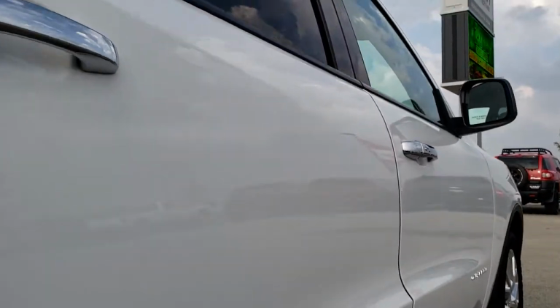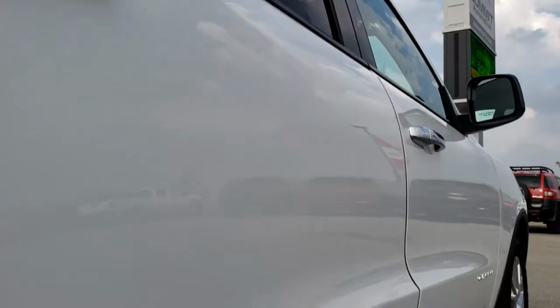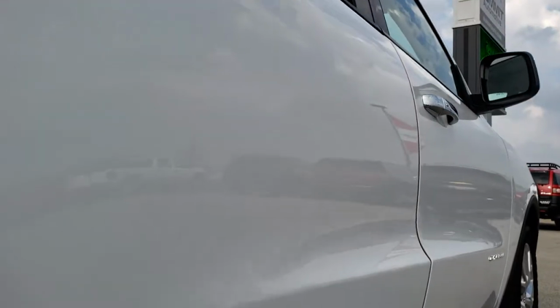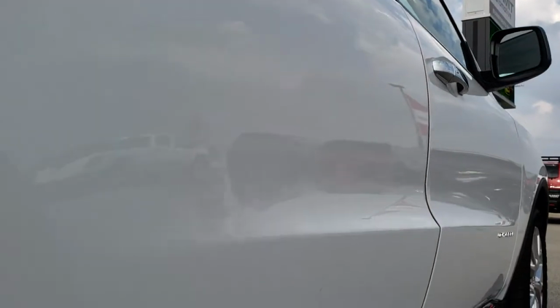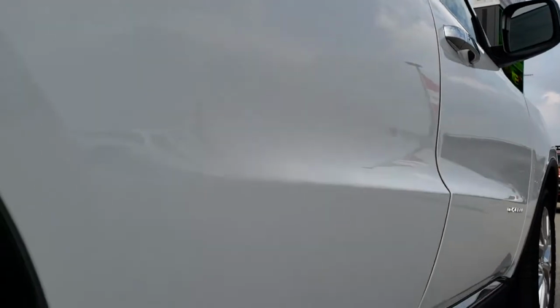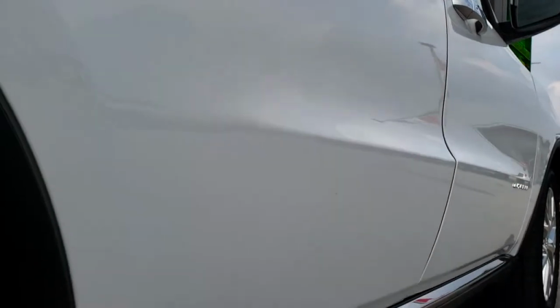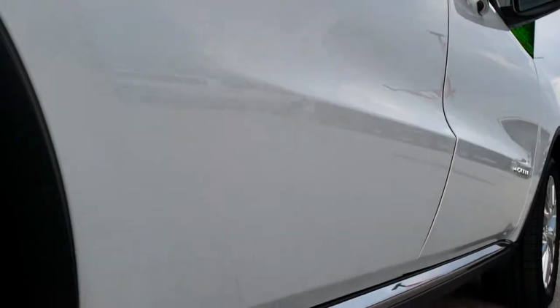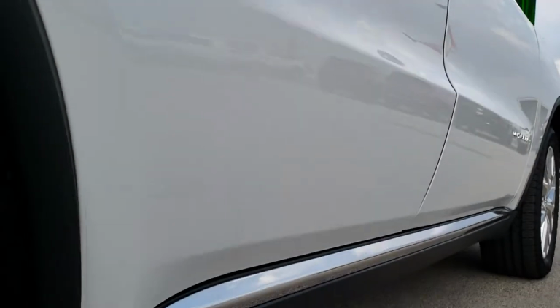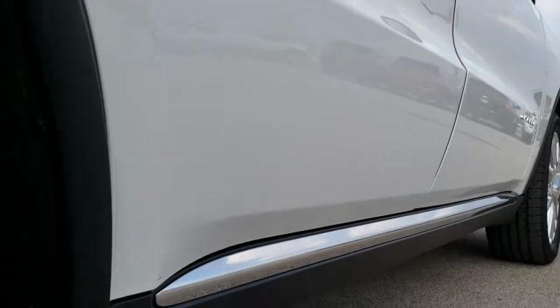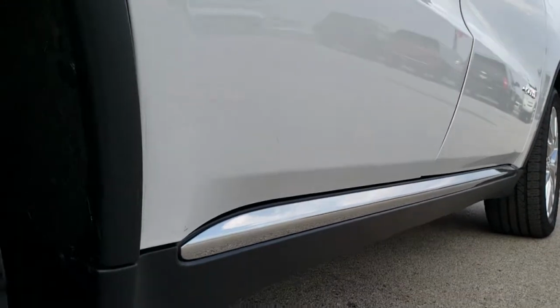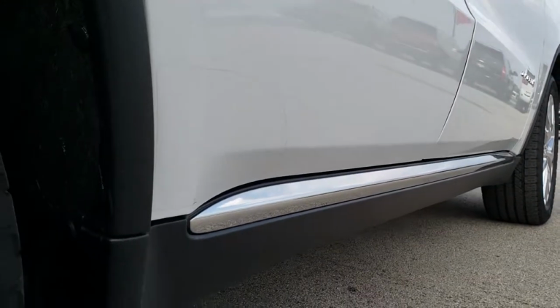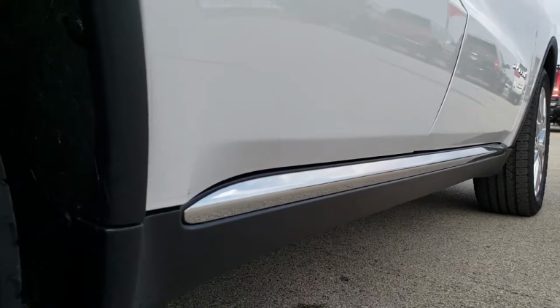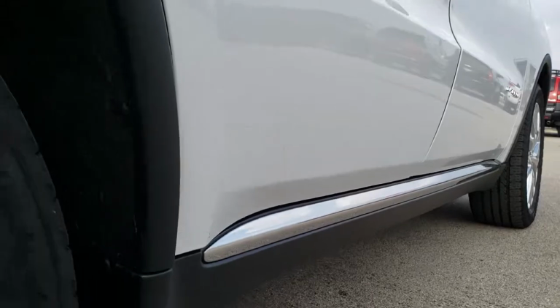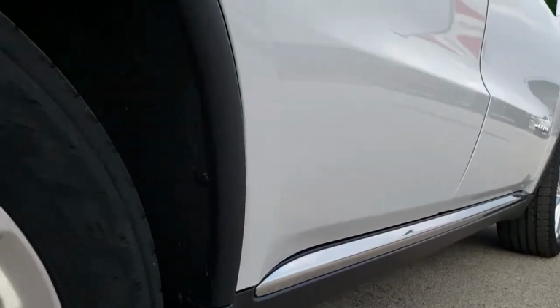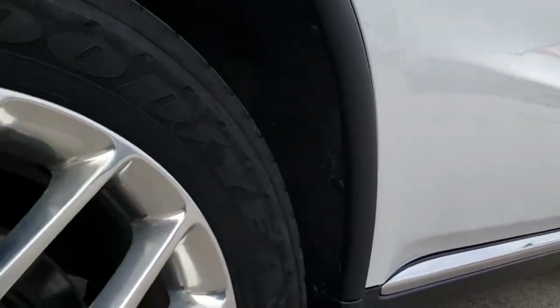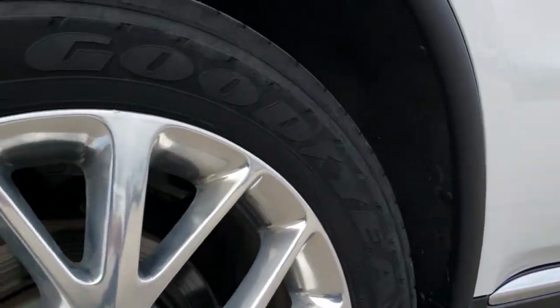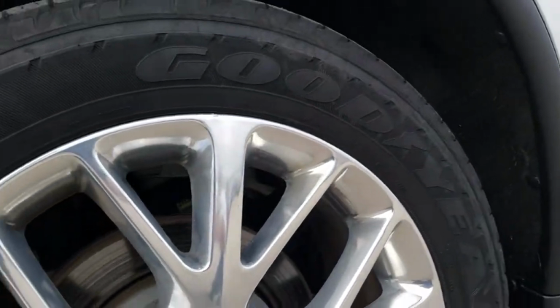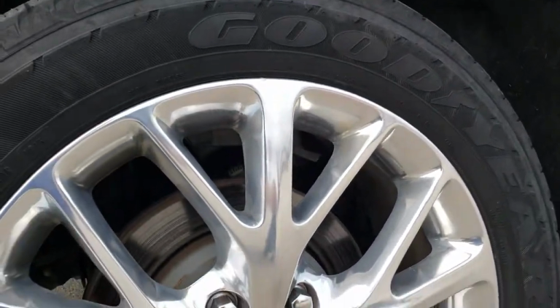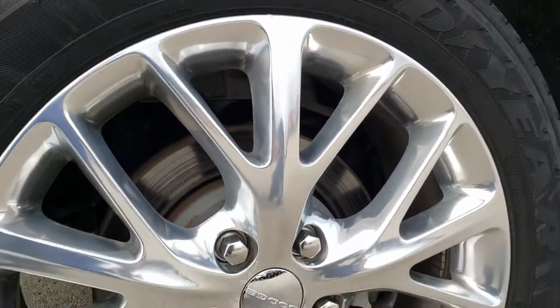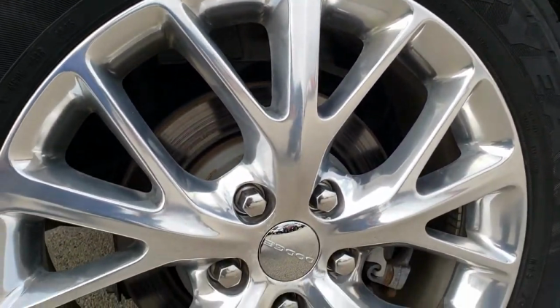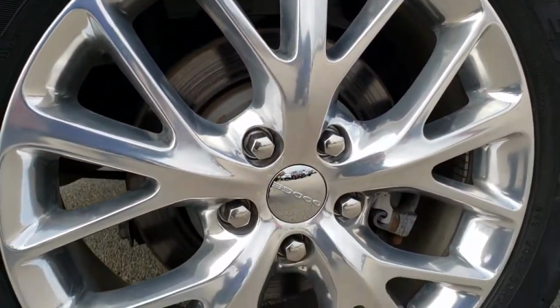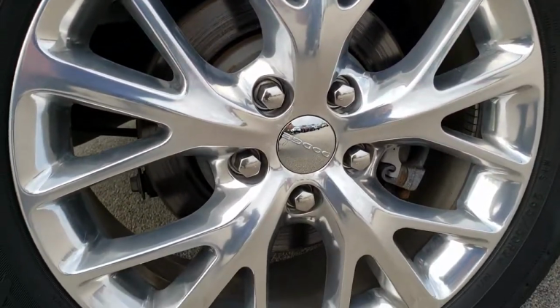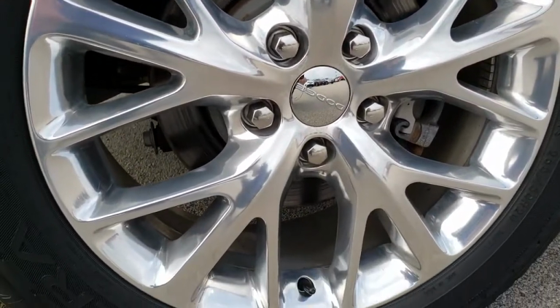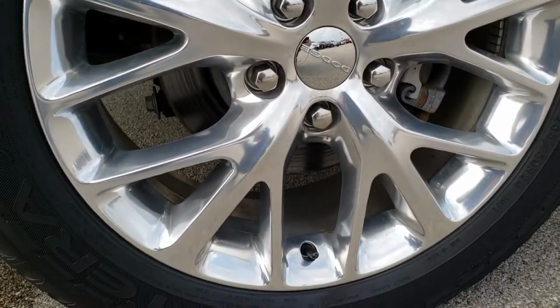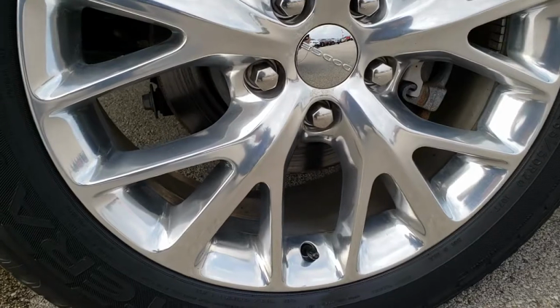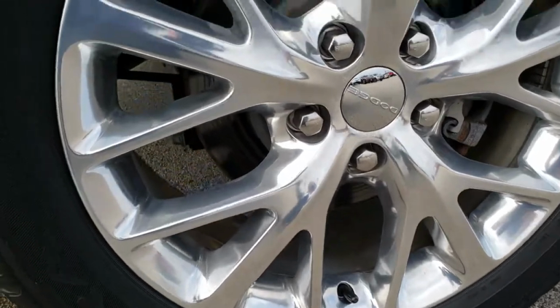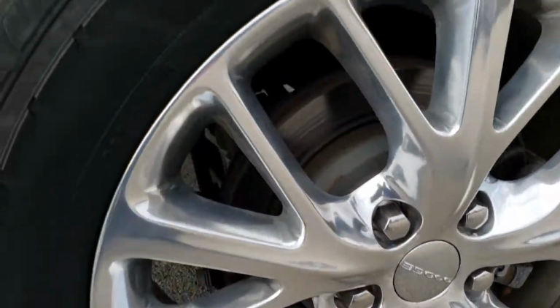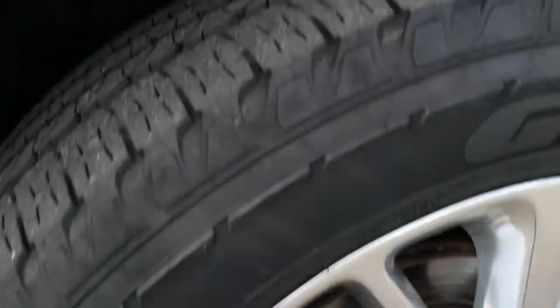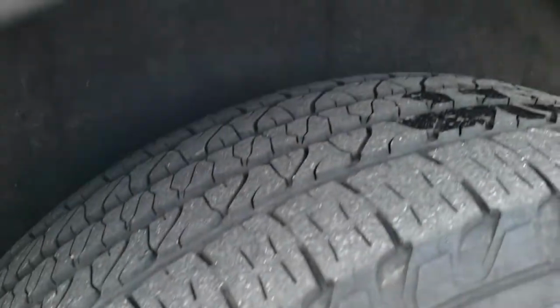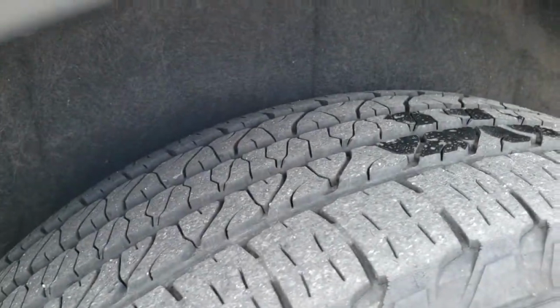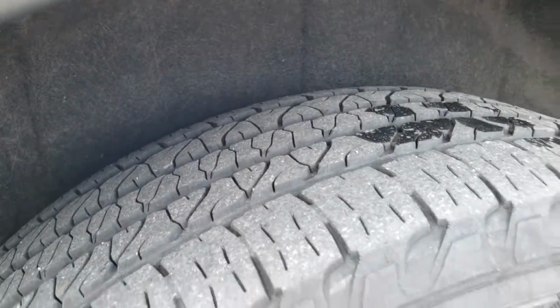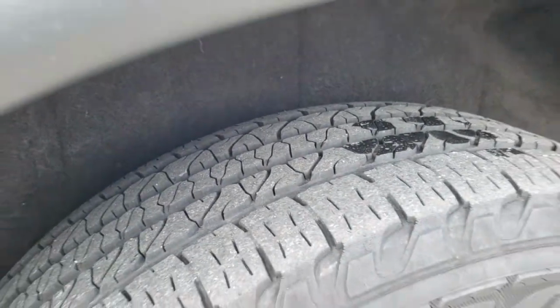Very clean down this side — didn't see any dents or dings. This back rim is in excellent shape as well, and the back tires have just as much tread as the front tires.